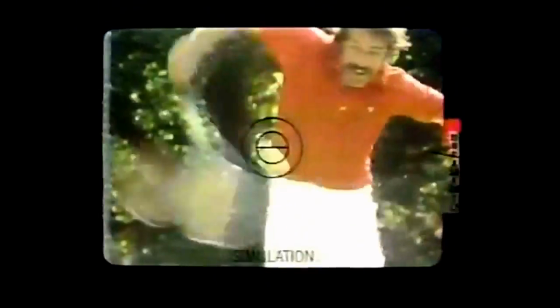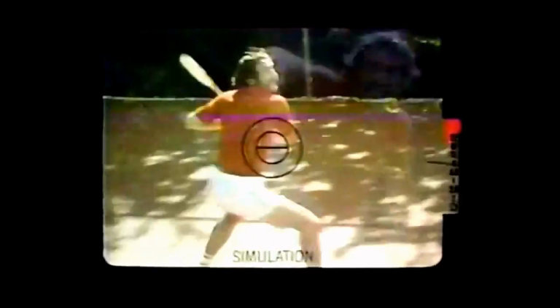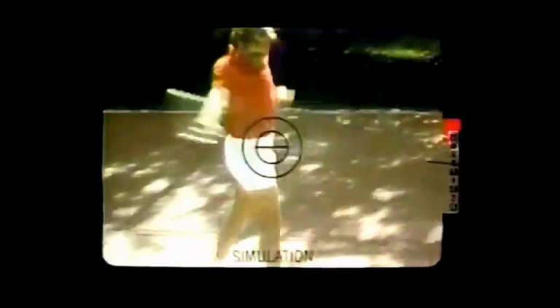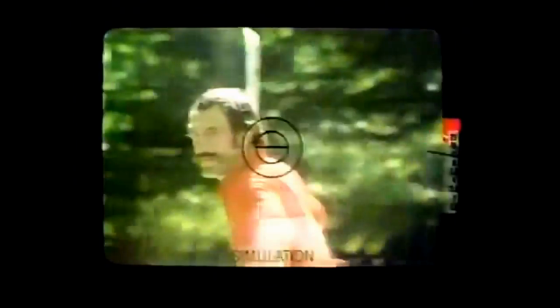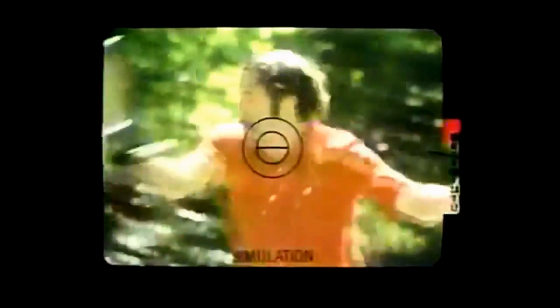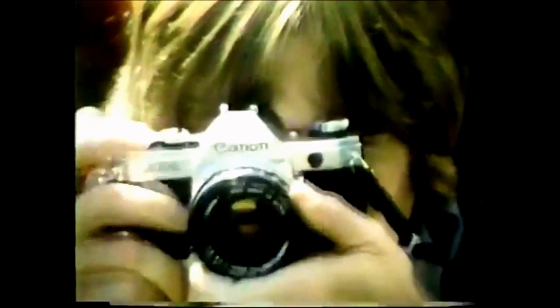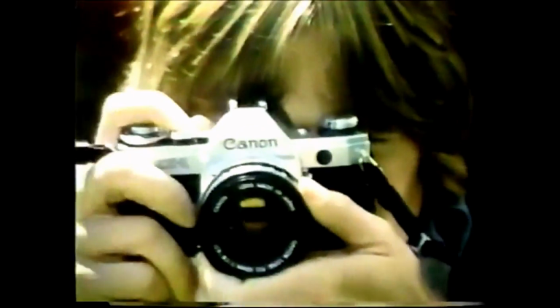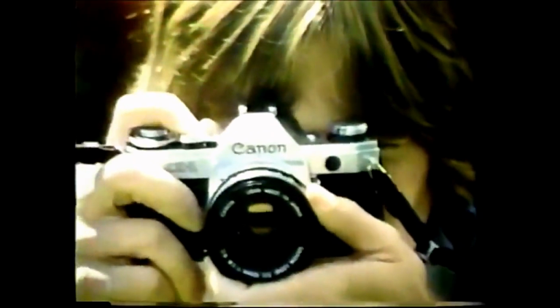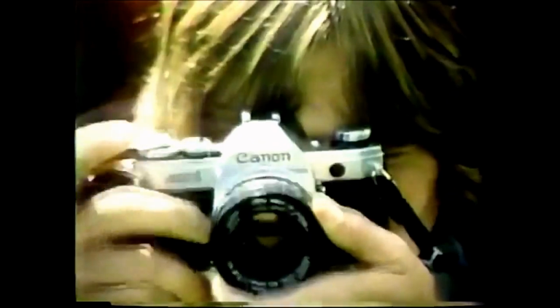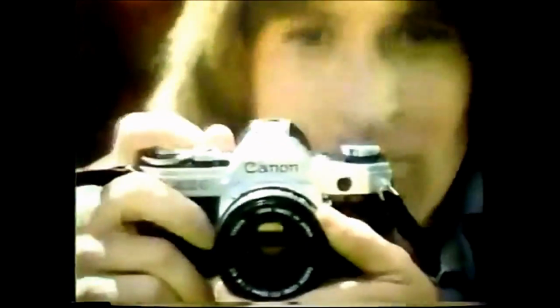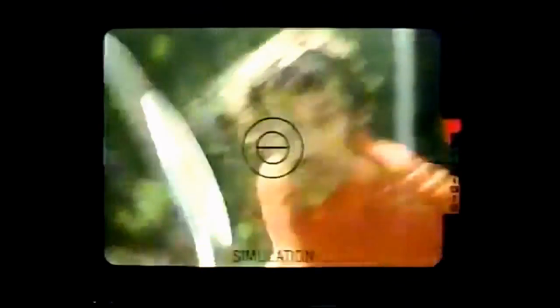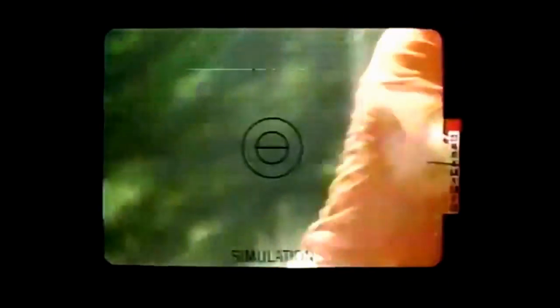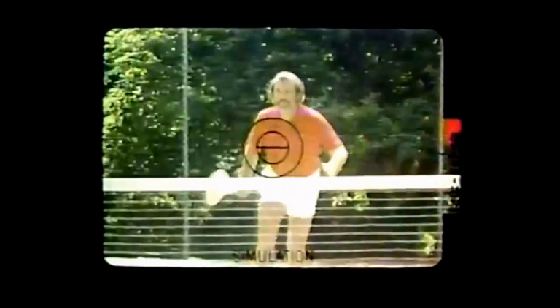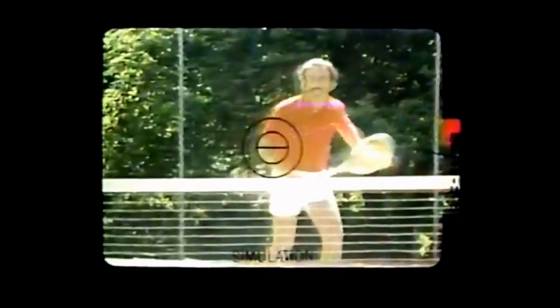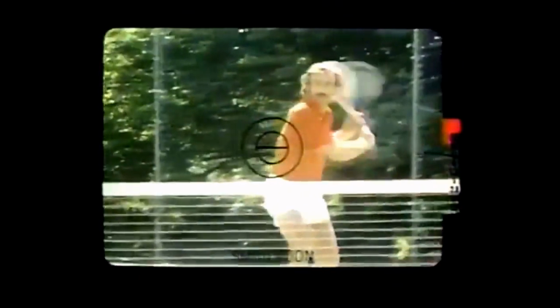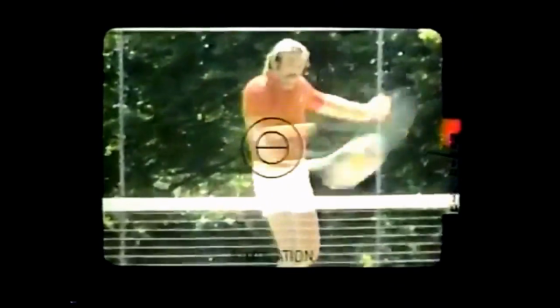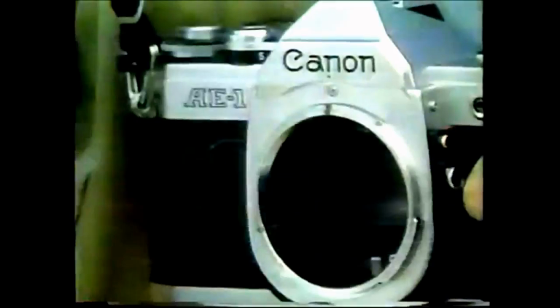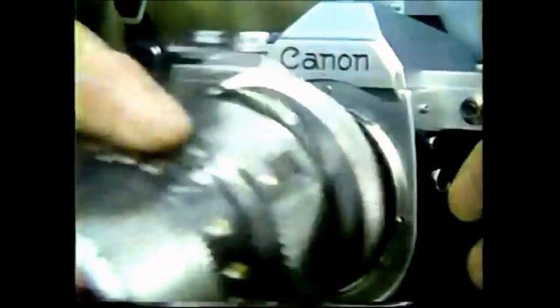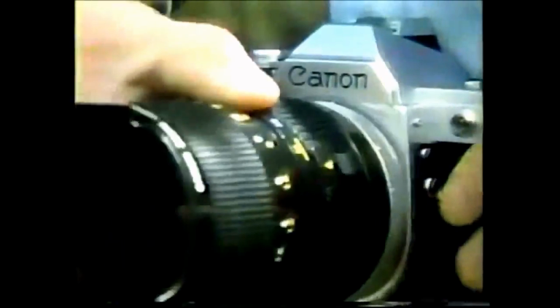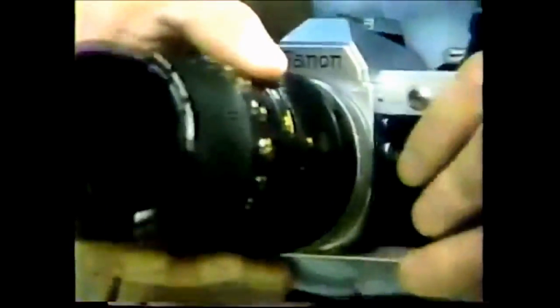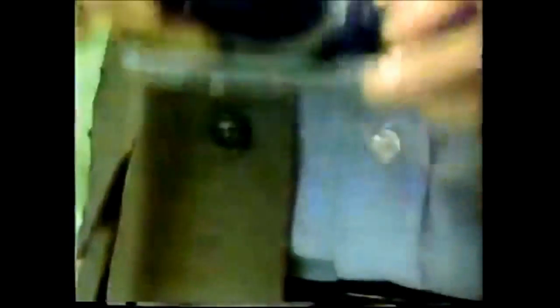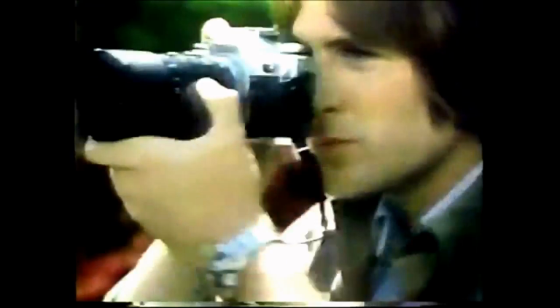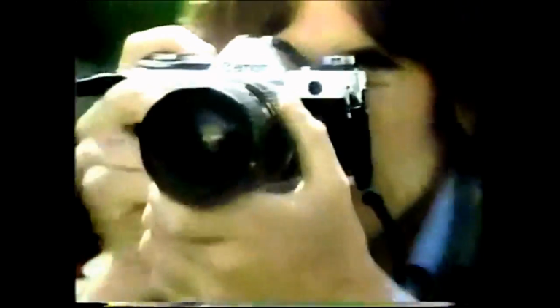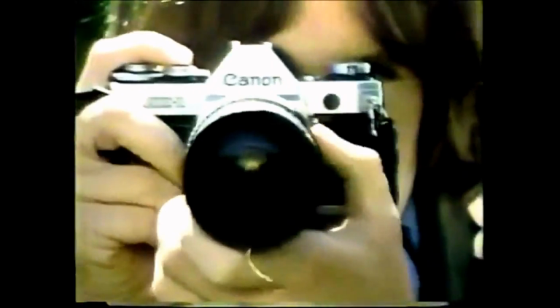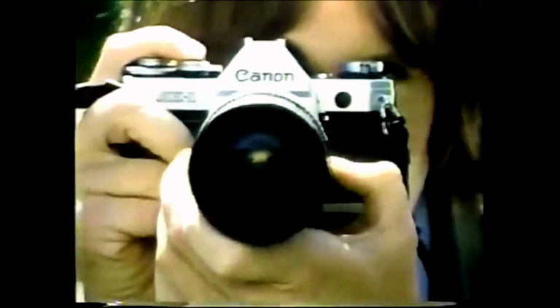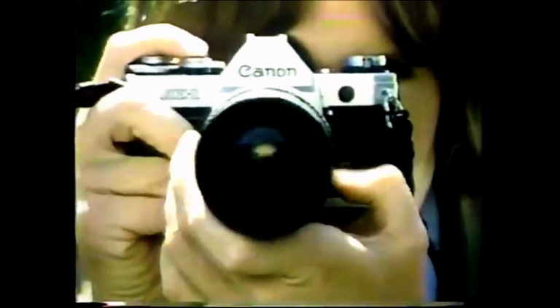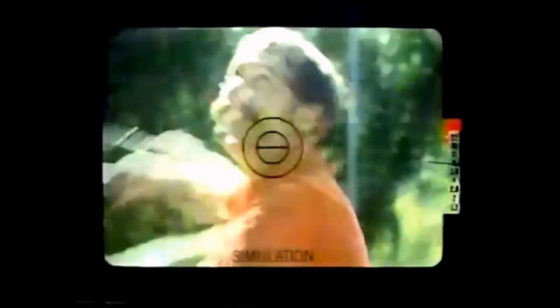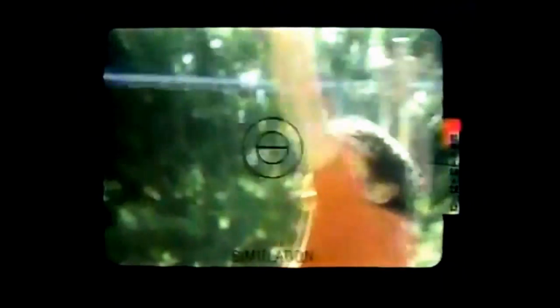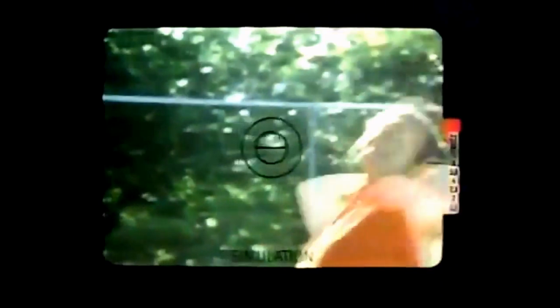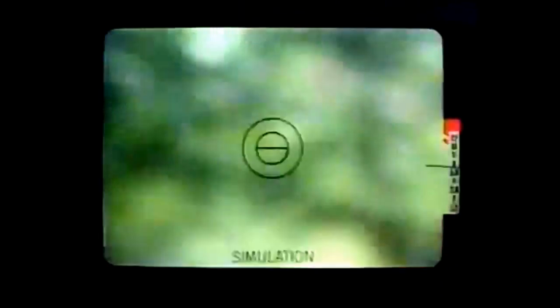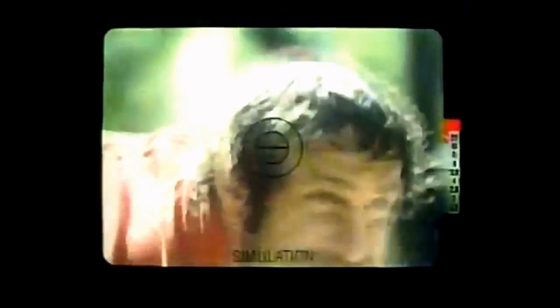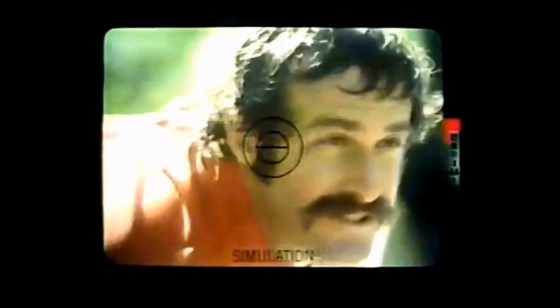When I'm assigned to shoot a guy like John Newcomb, I pack my Canon AE-1 with several lenses. Because I'm after more than just John's form. Creativity means capturing his intensity.